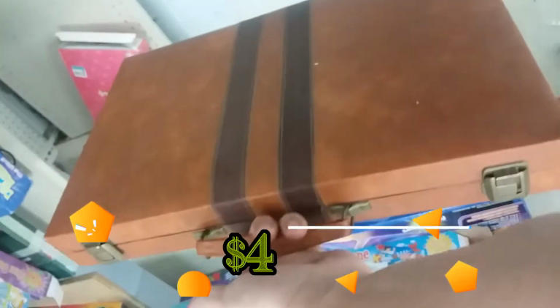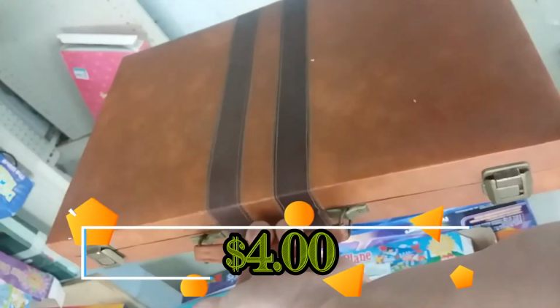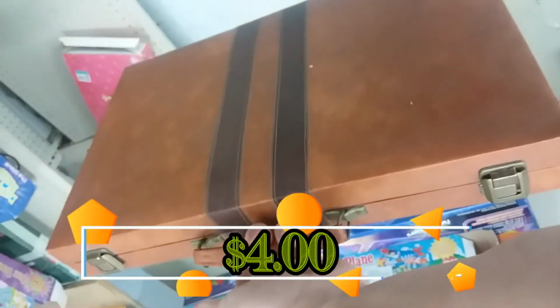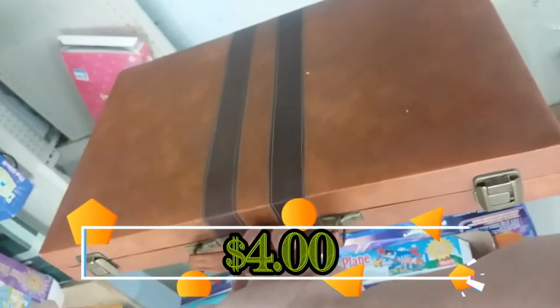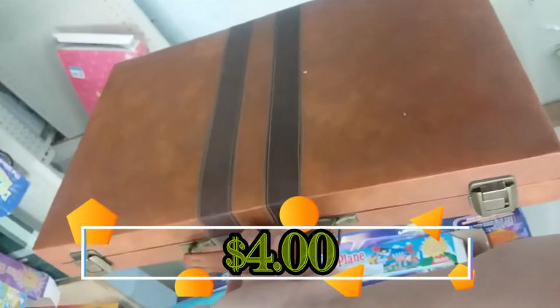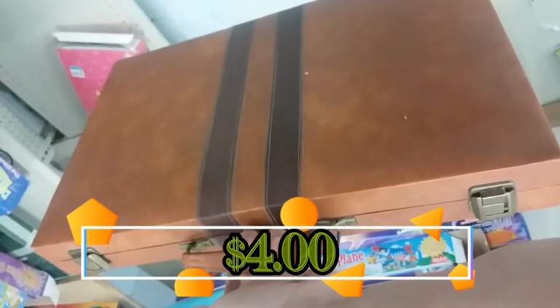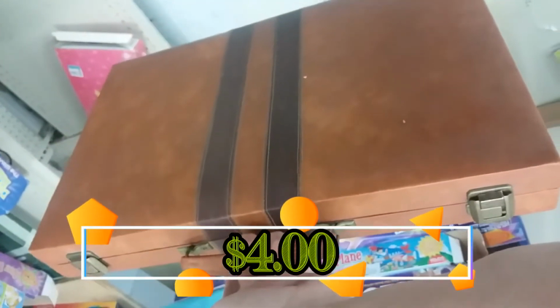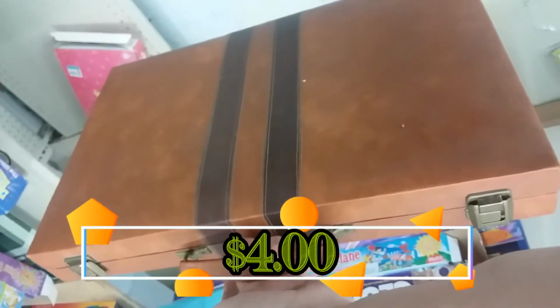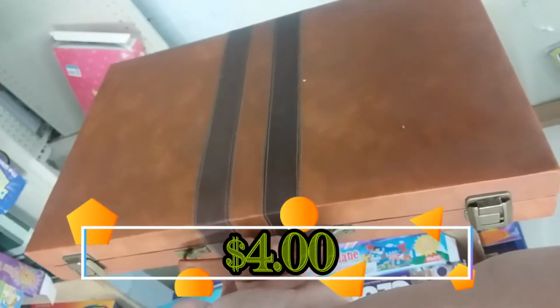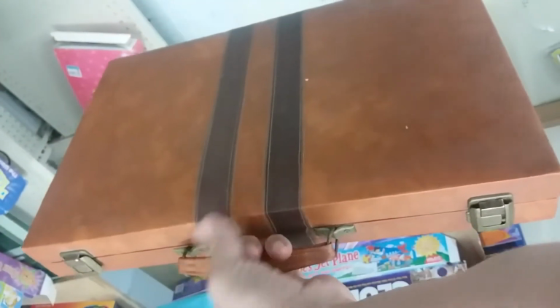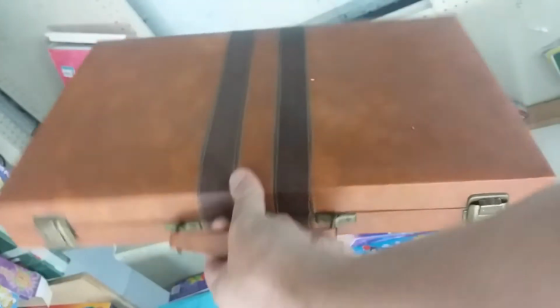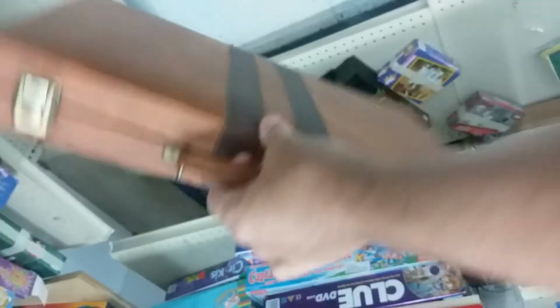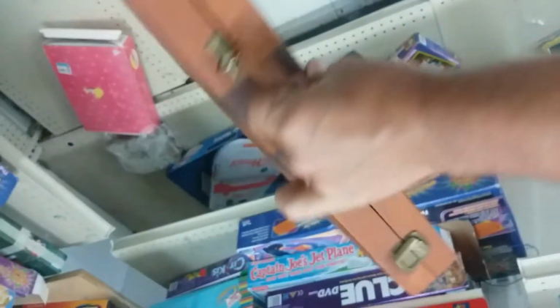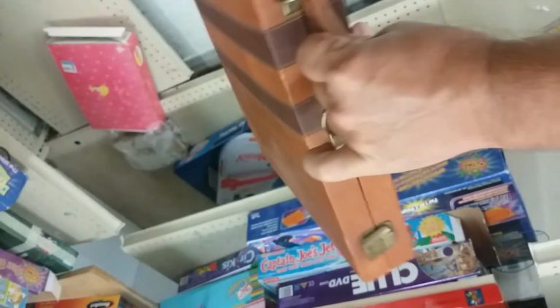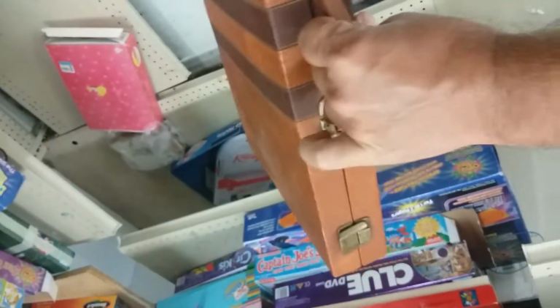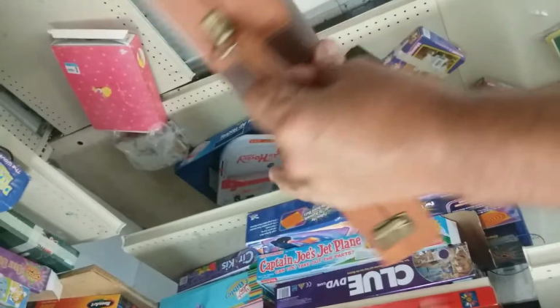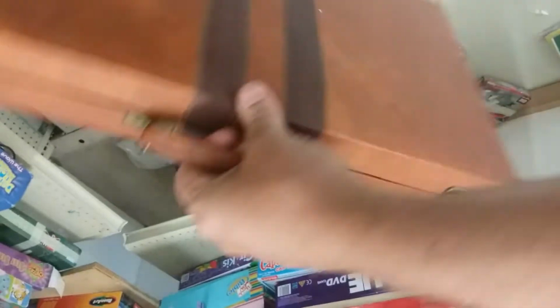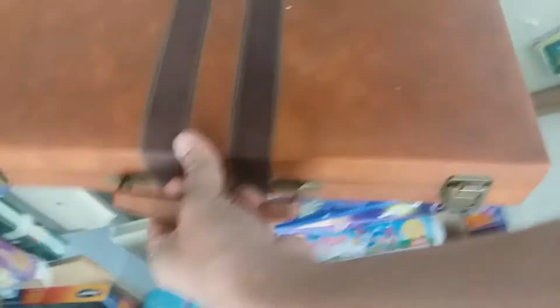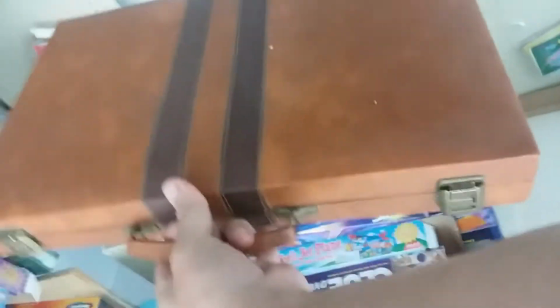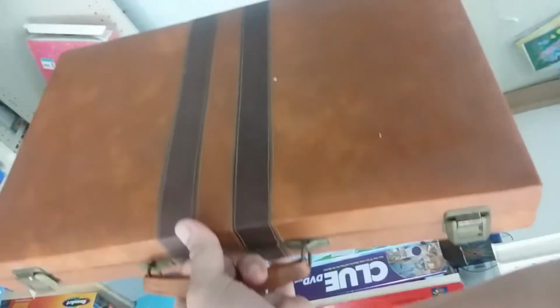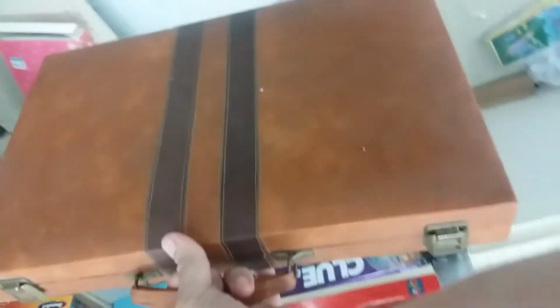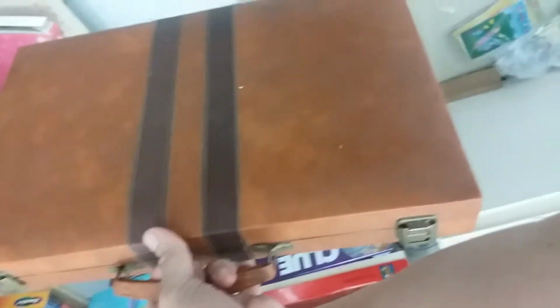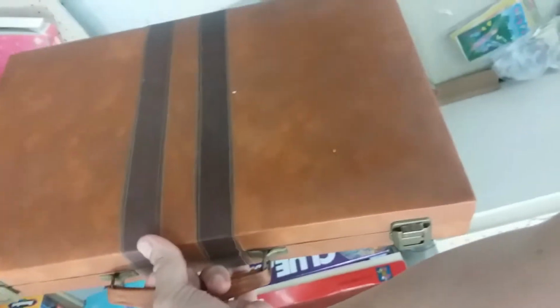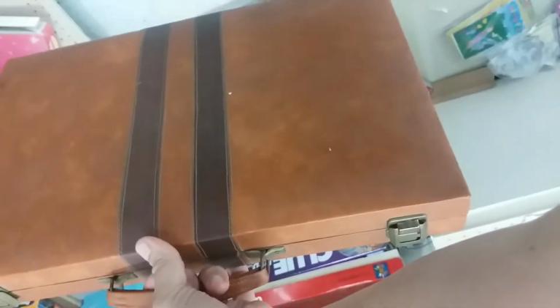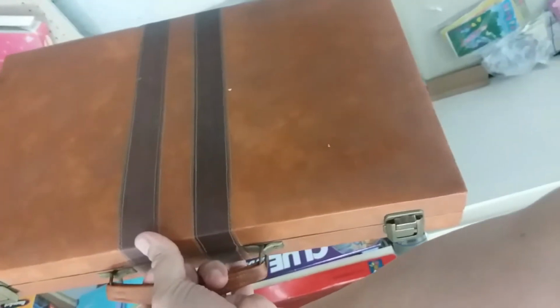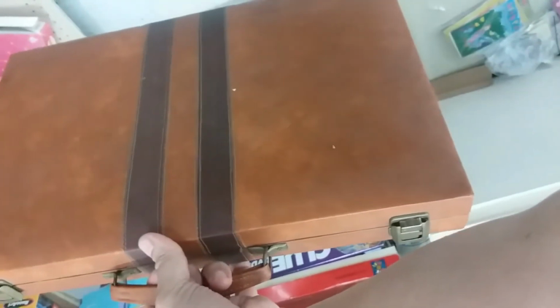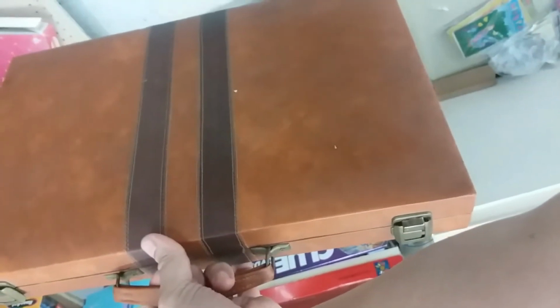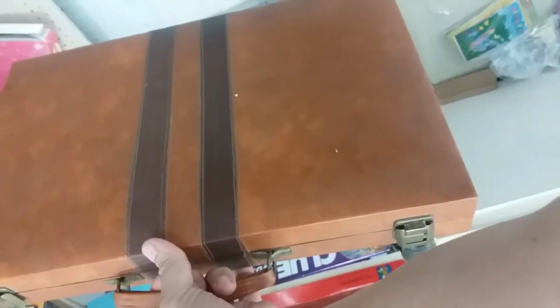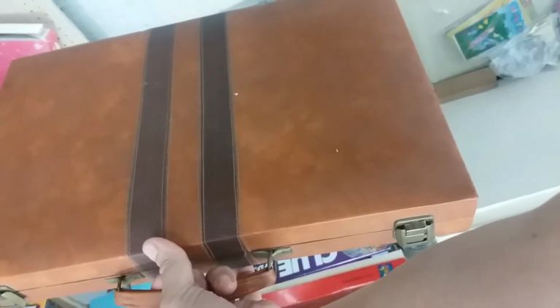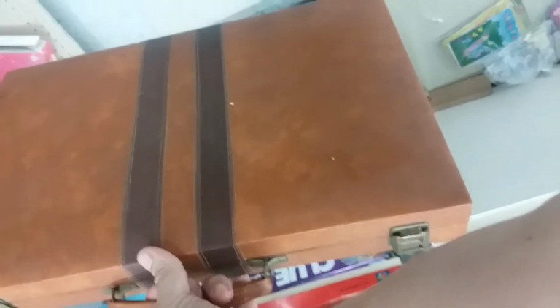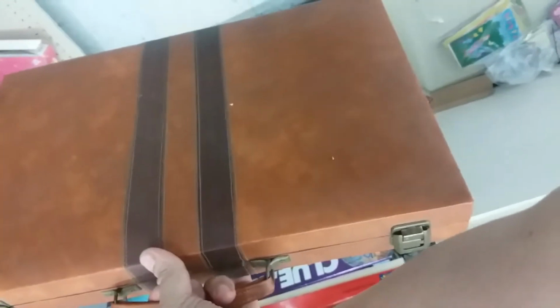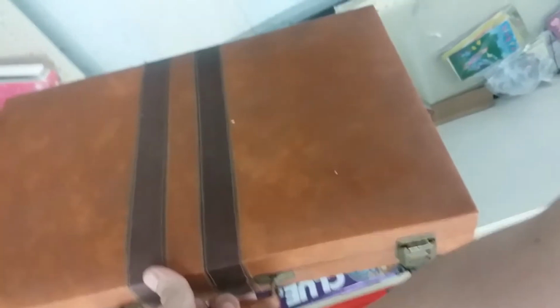Here is a backgammon set. This one is in really nice shape and it's complete. Unfortunately, backgammon sets don't really sell for much on eBay, so I'm going to leave this.